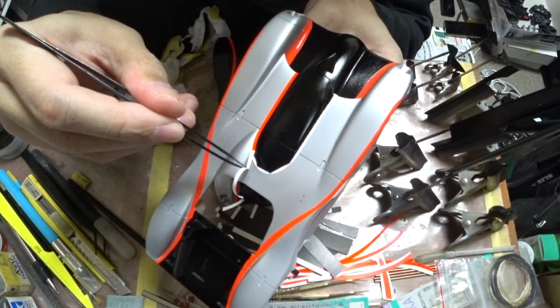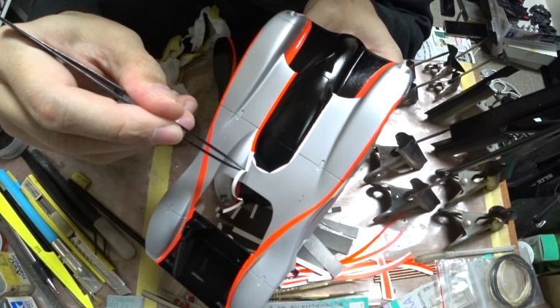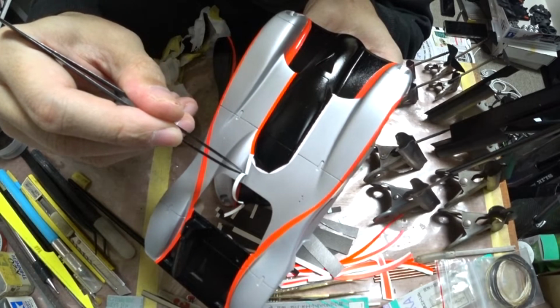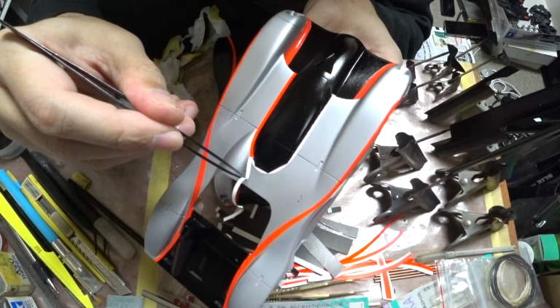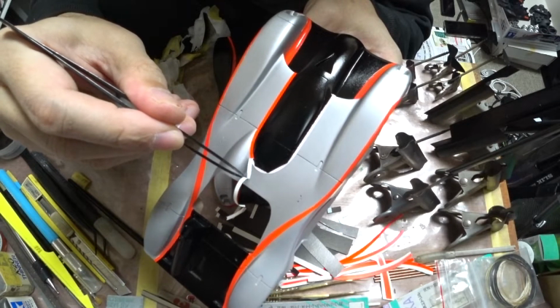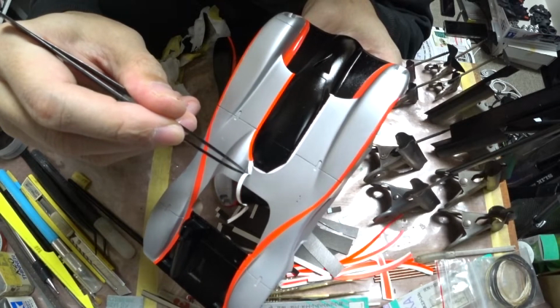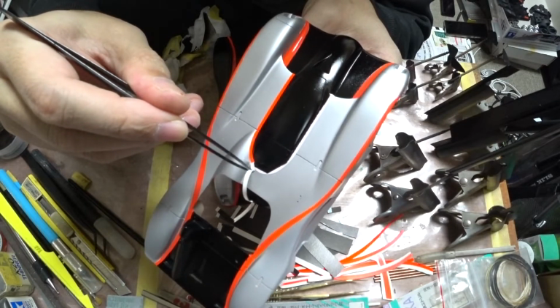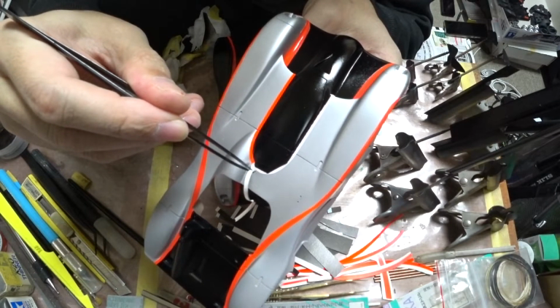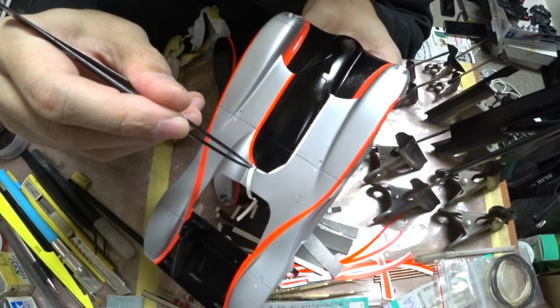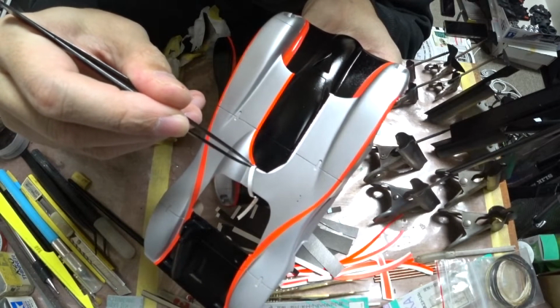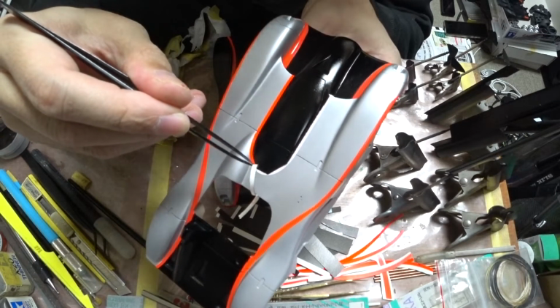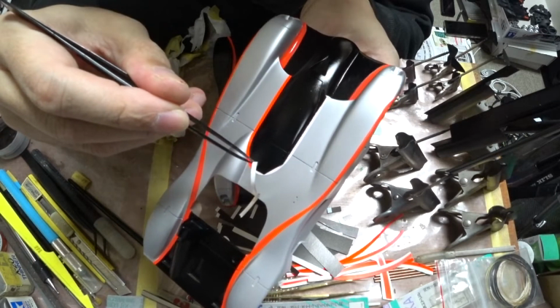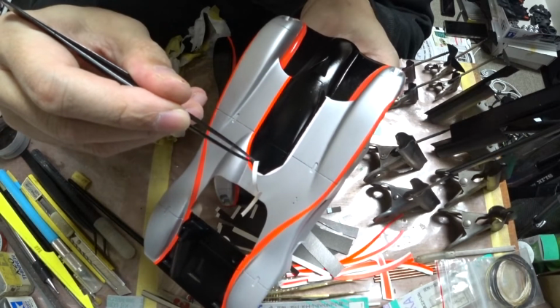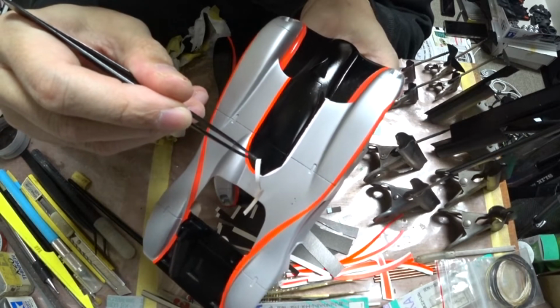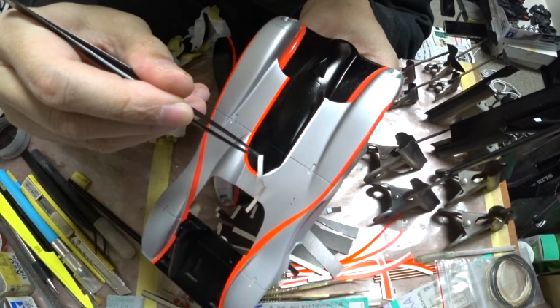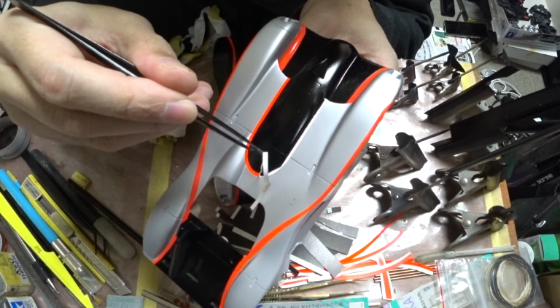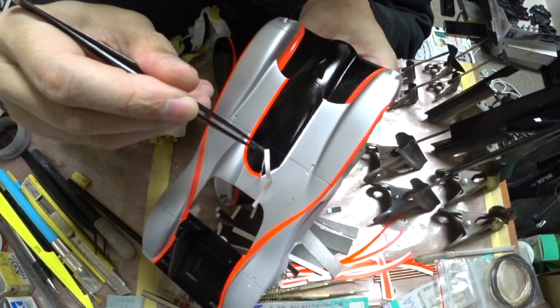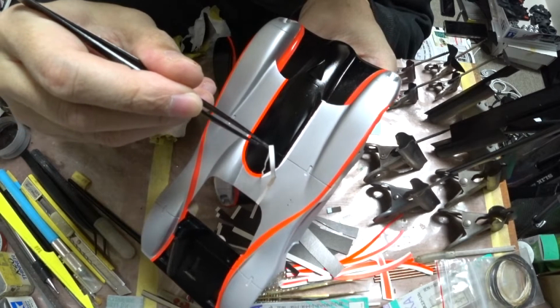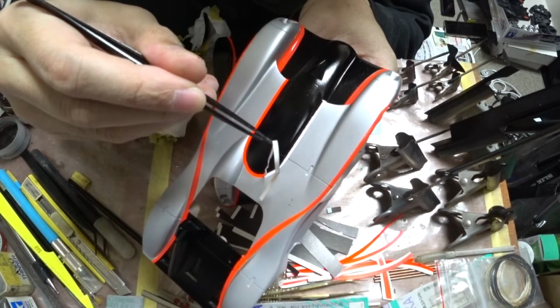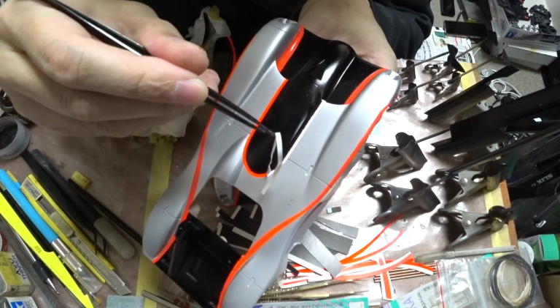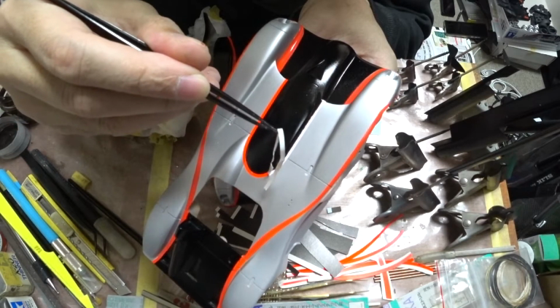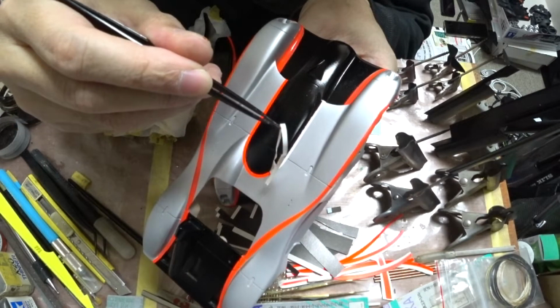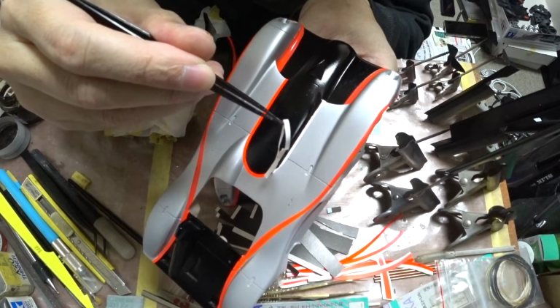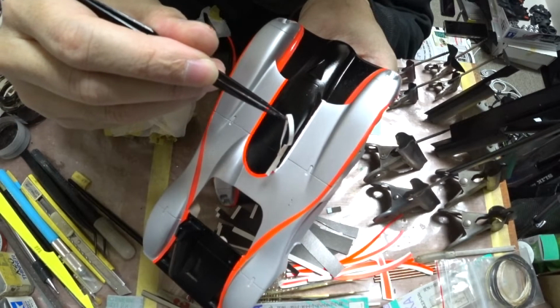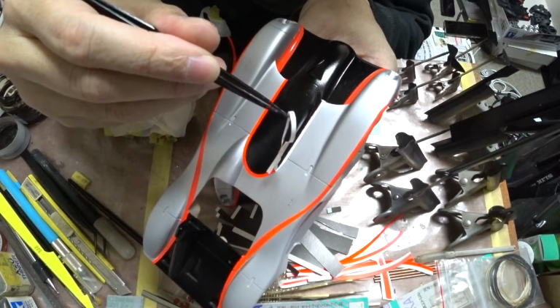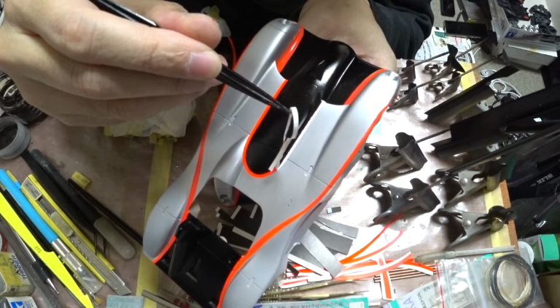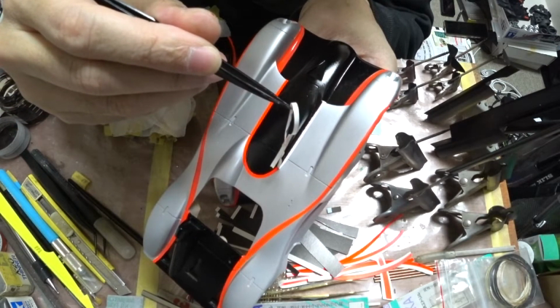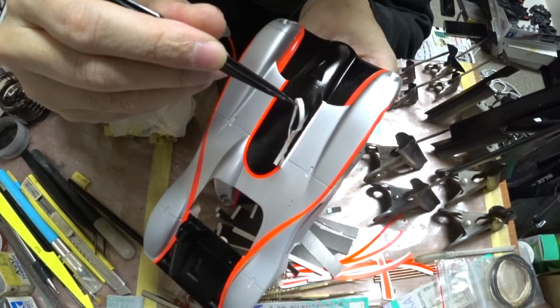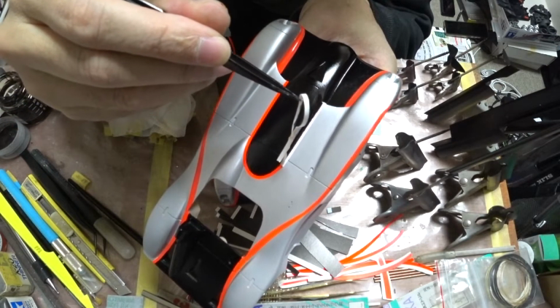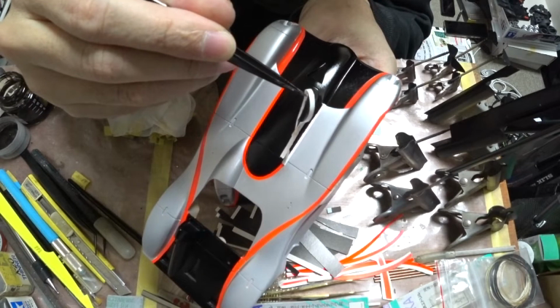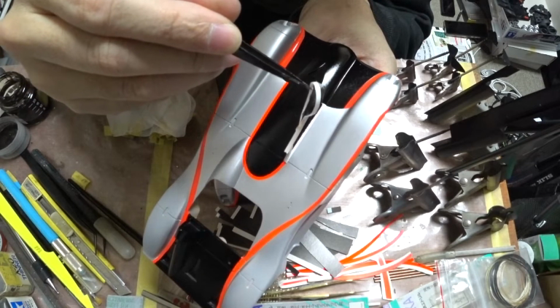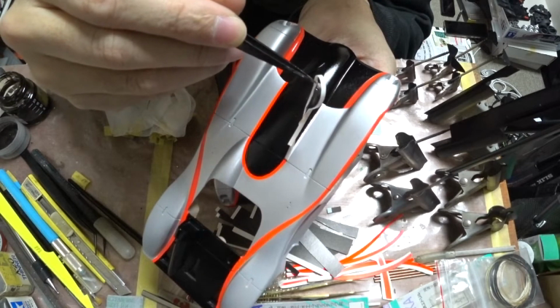いやしかし、このタミヤのマスキングテープはほんと素晴らしいですよね。これ、どこもカット入れずに一本でこれぐるっと巻いてるんですよ。ほんとによくできてるマスキングテープですね。